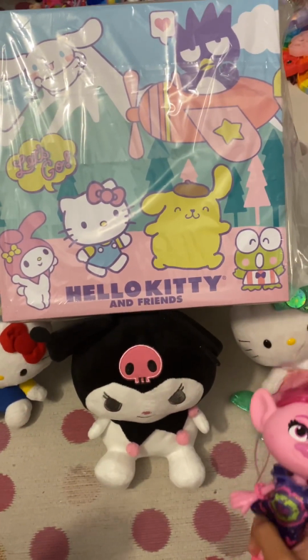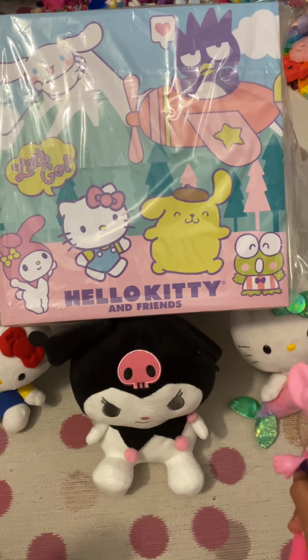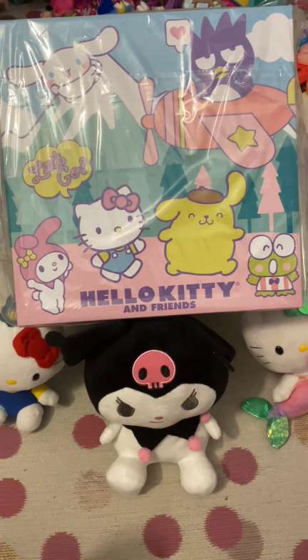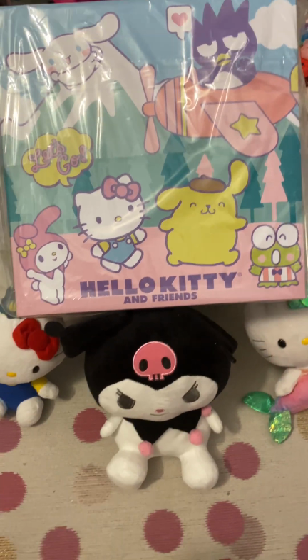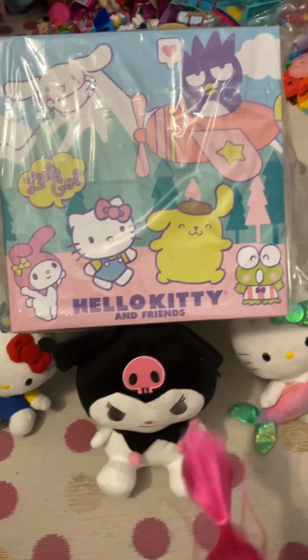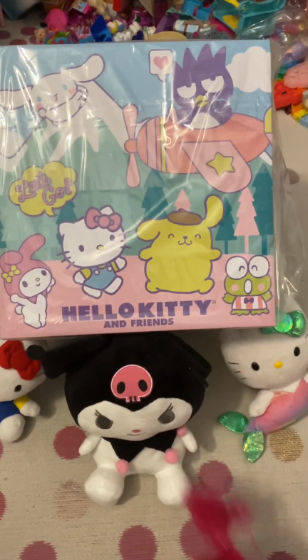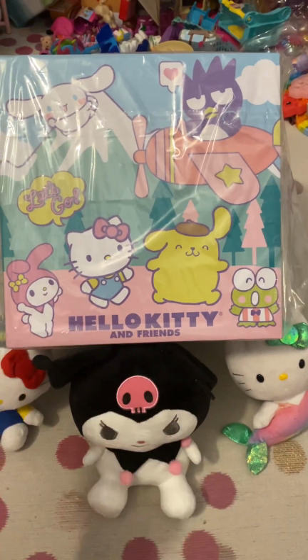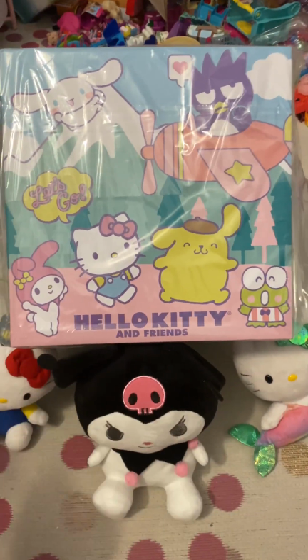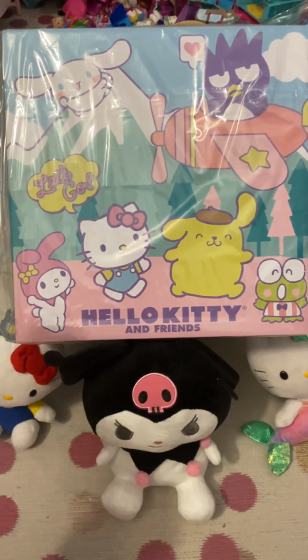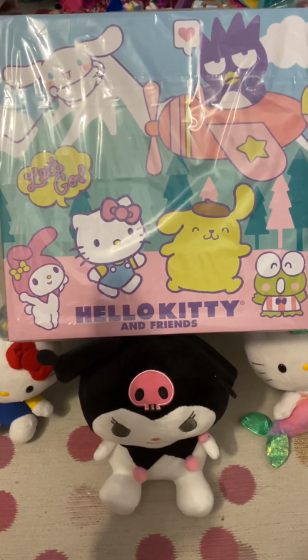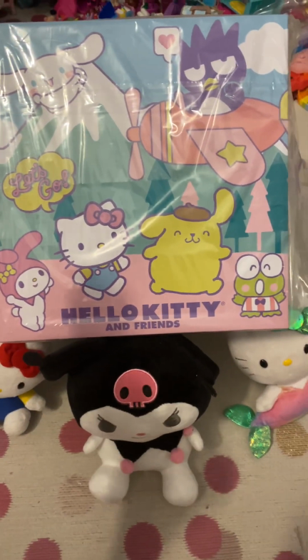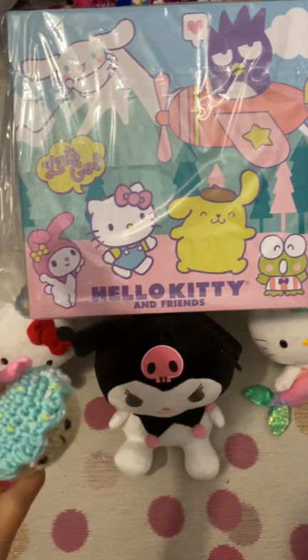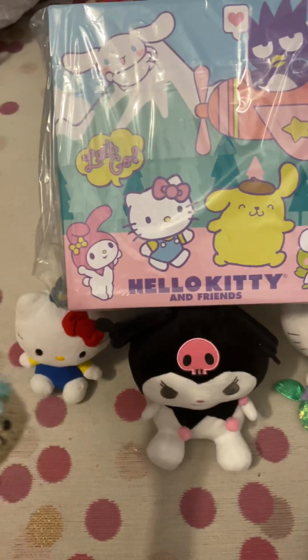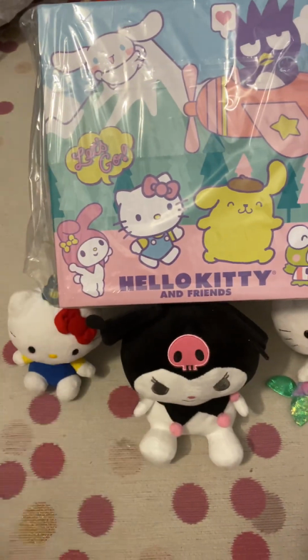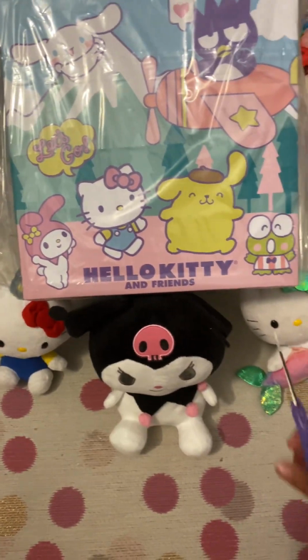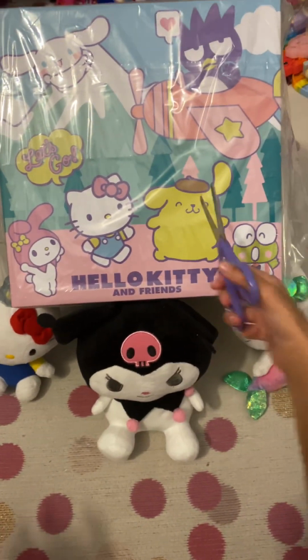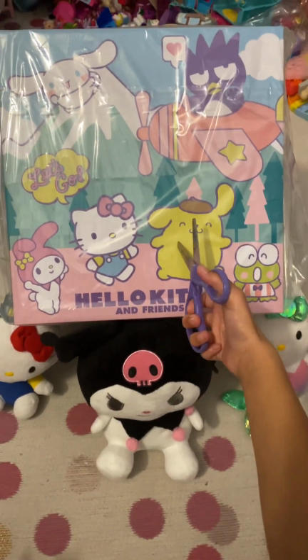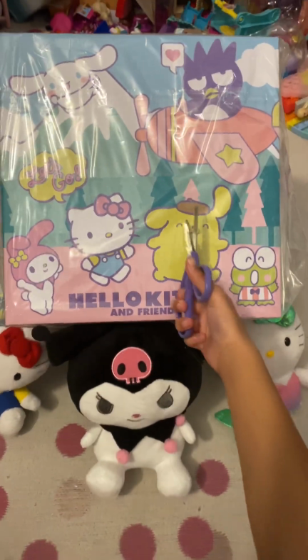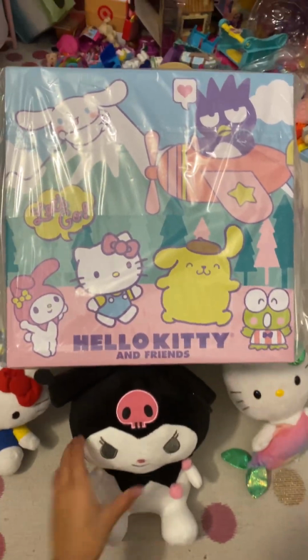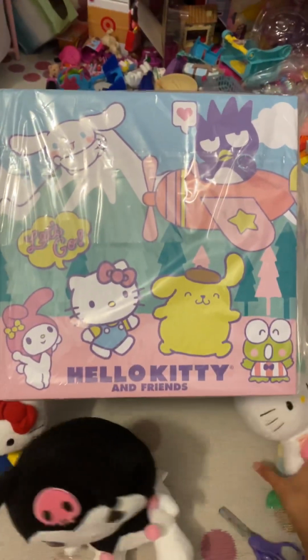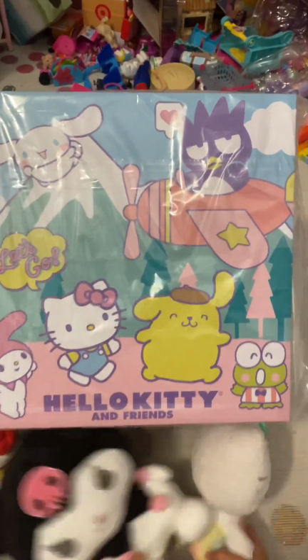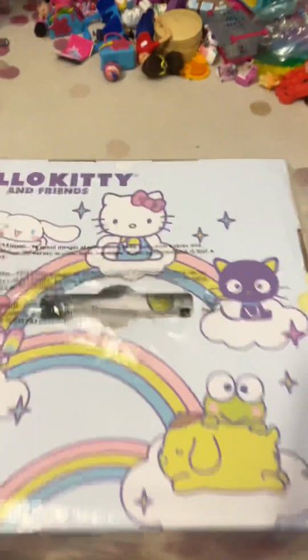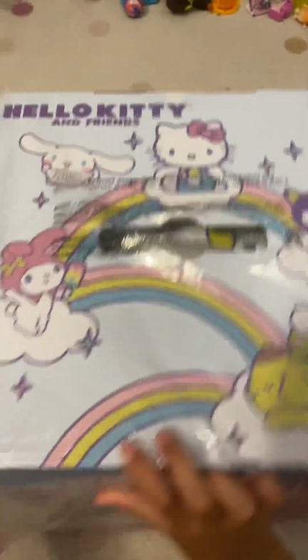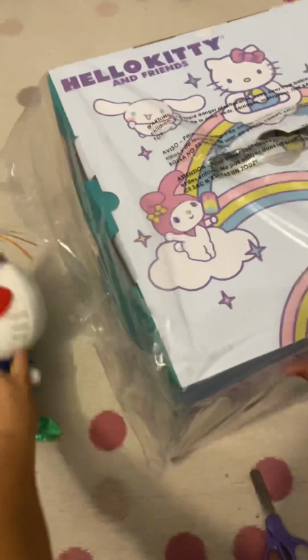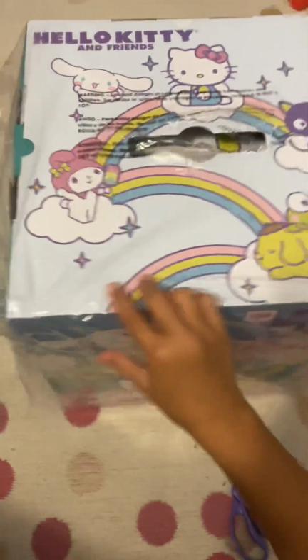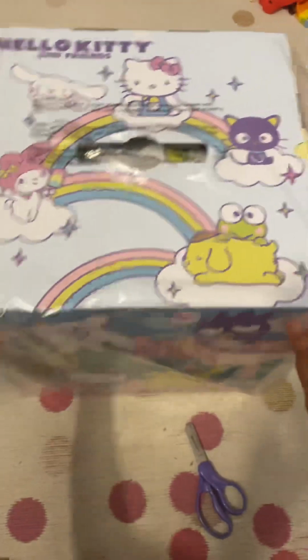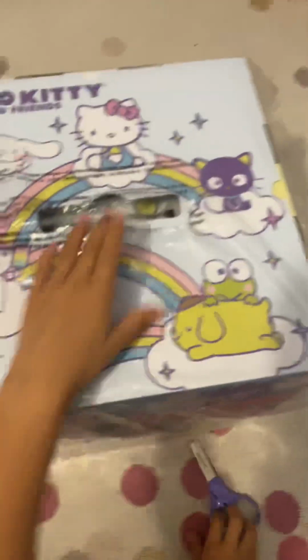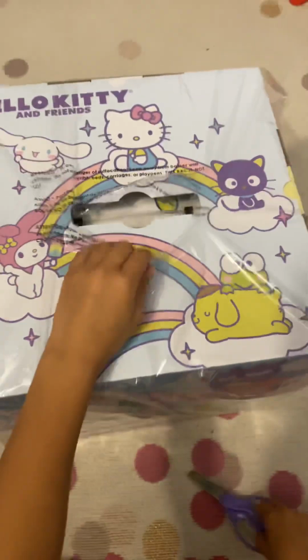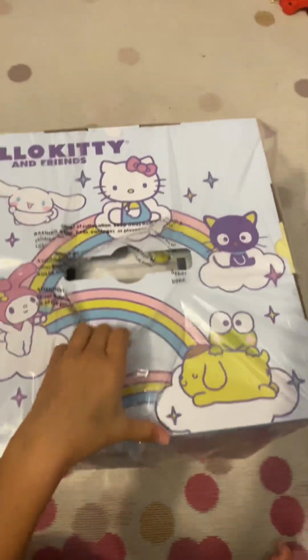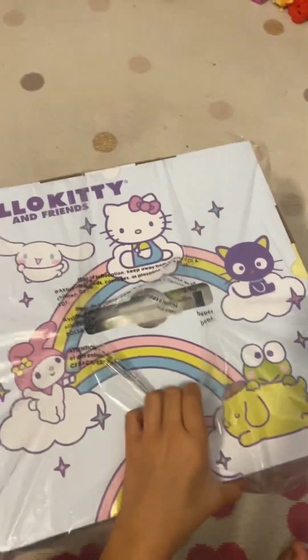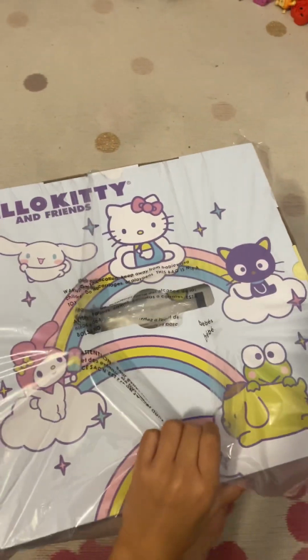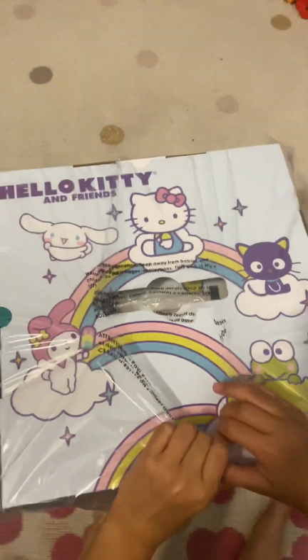Now we can start opening with our scissors, or we can use our hands. Never mind. Let's just take out the stuffies, then we can start opening again. Wait, this is already open — I forgot.